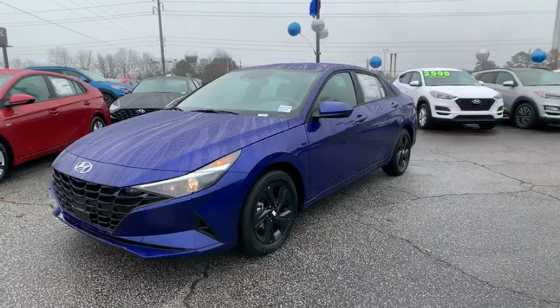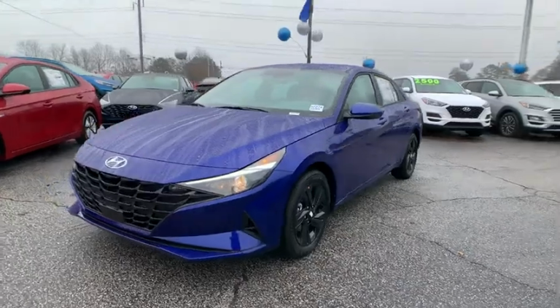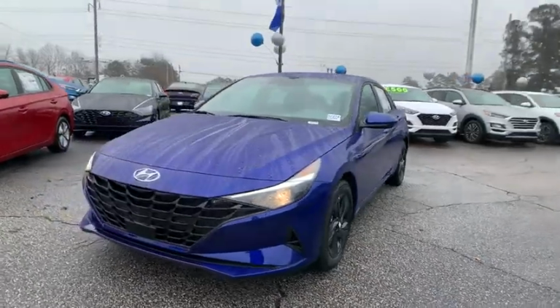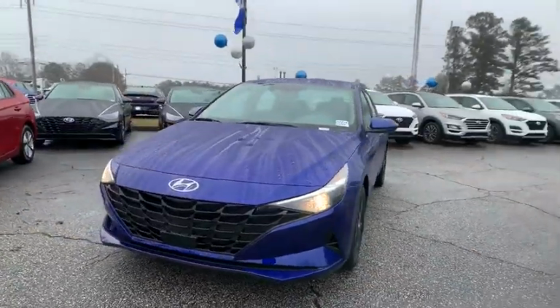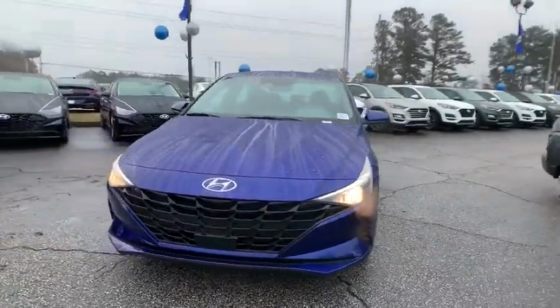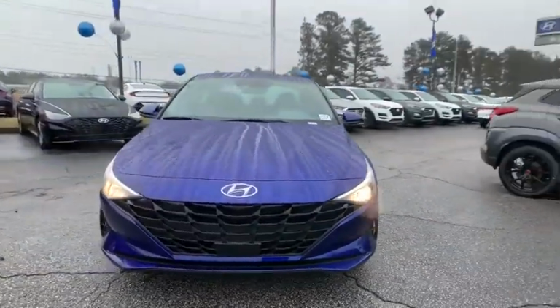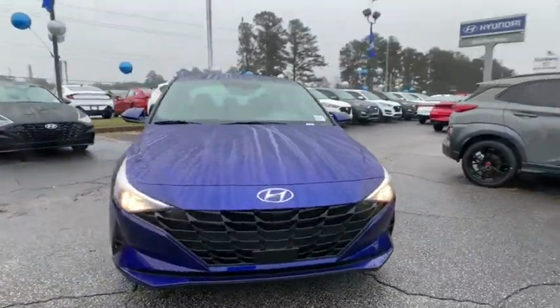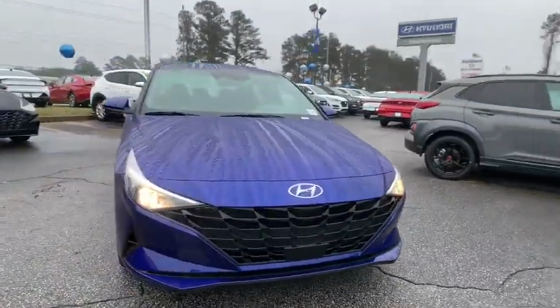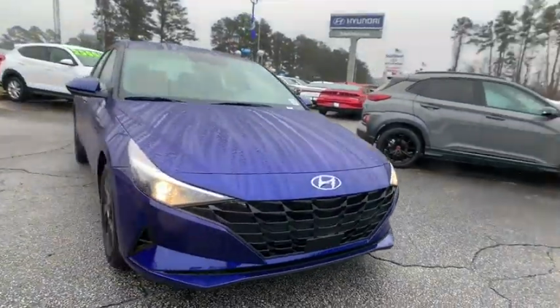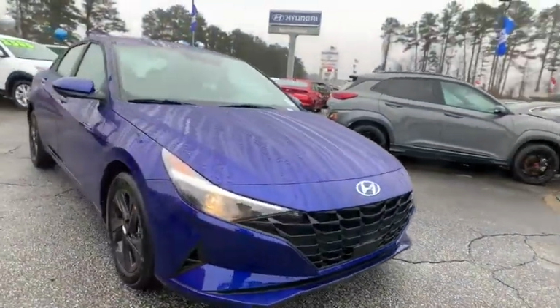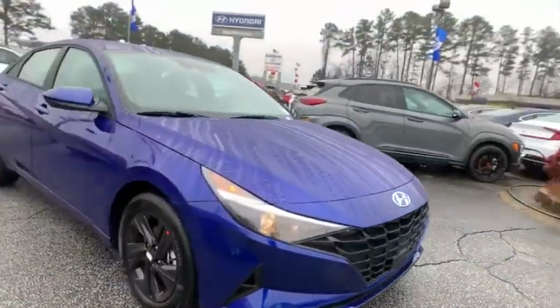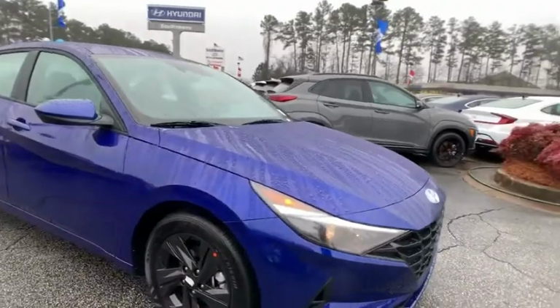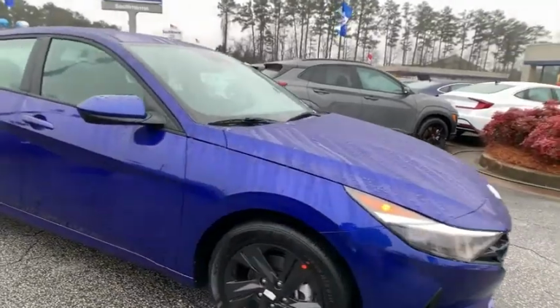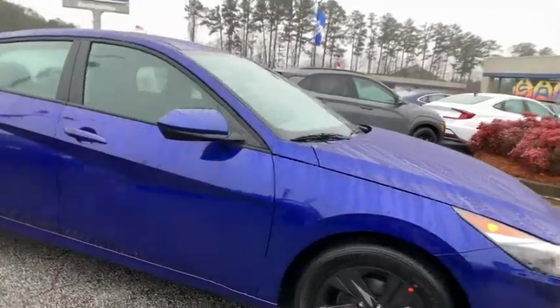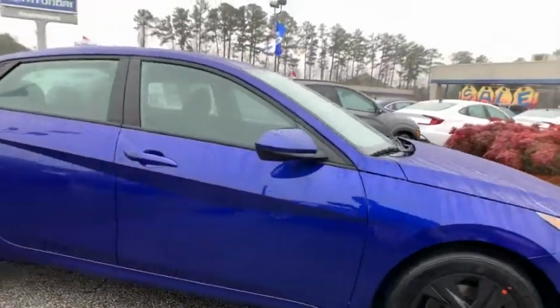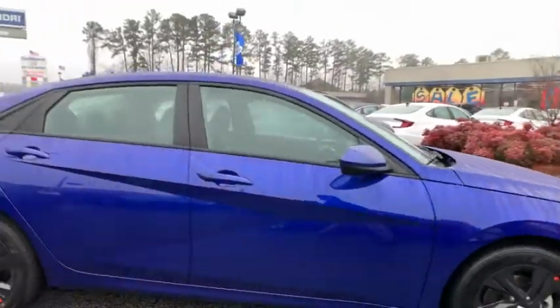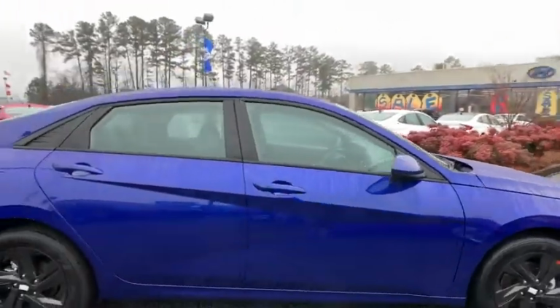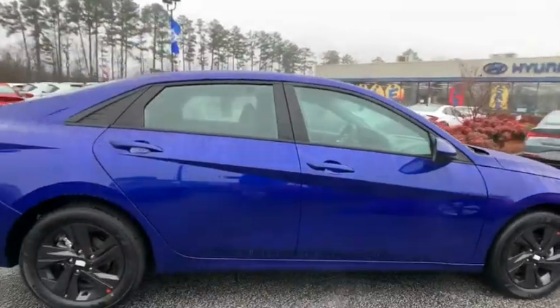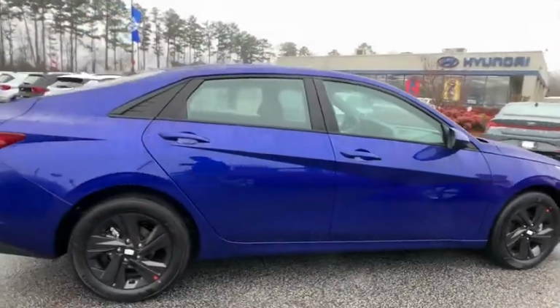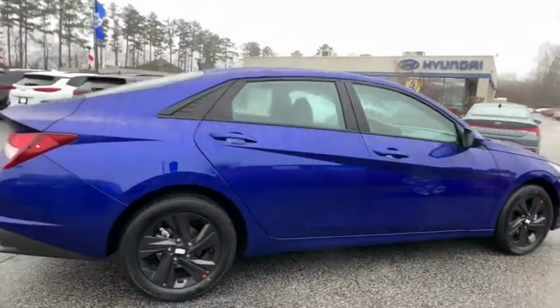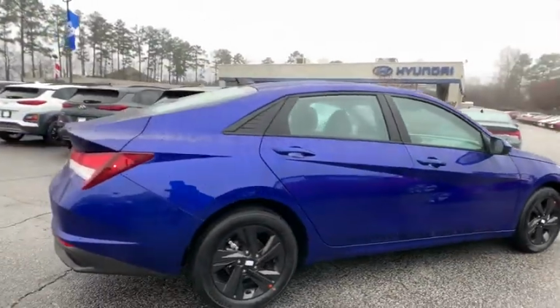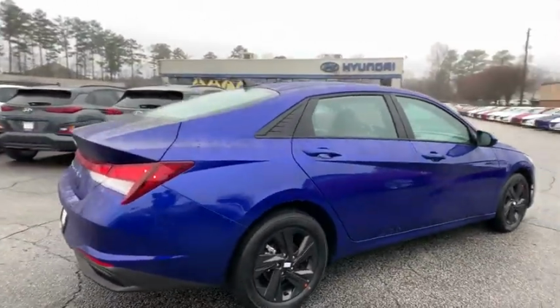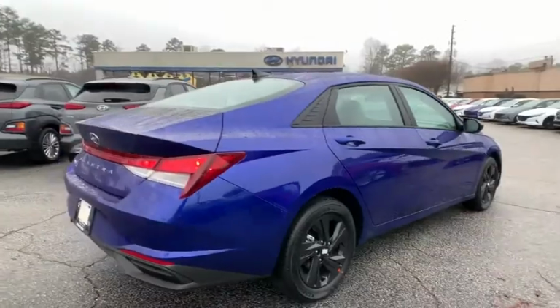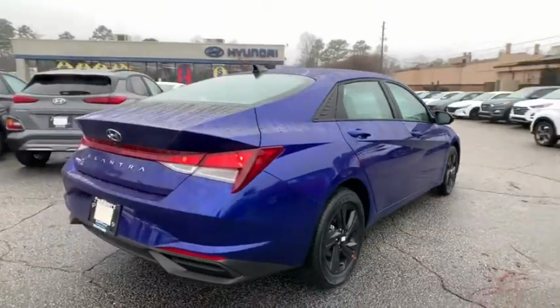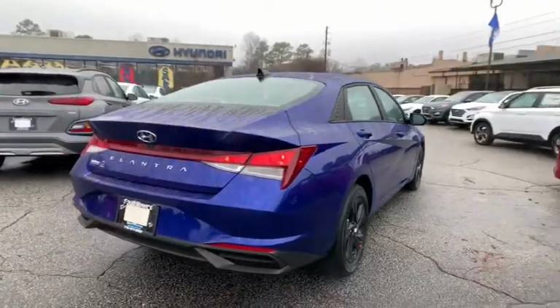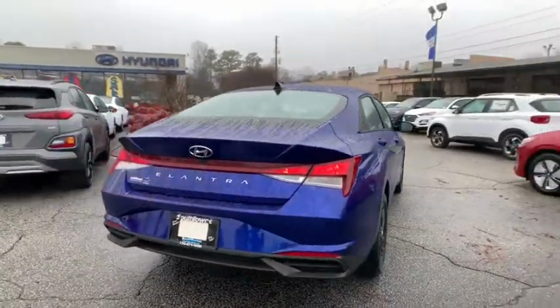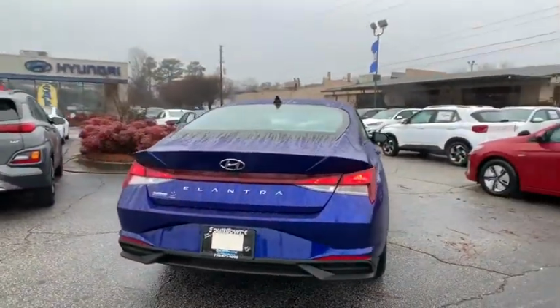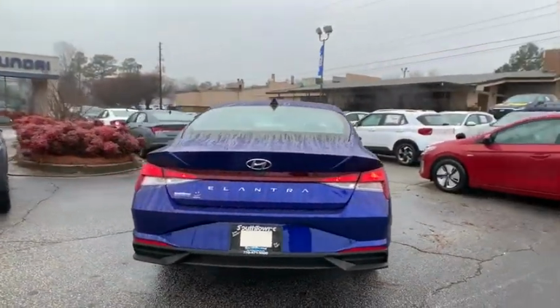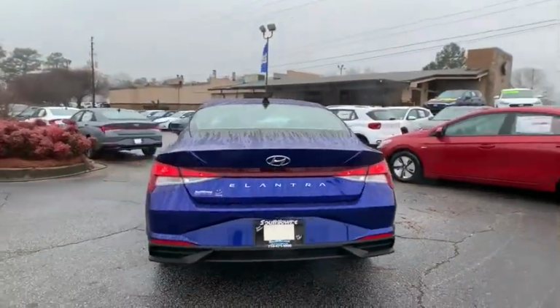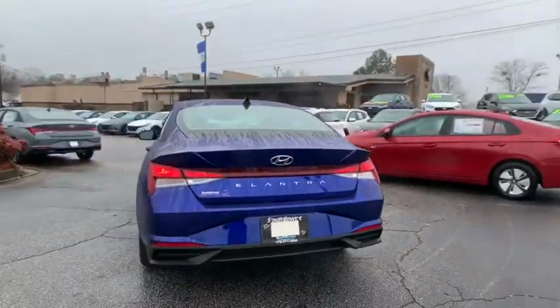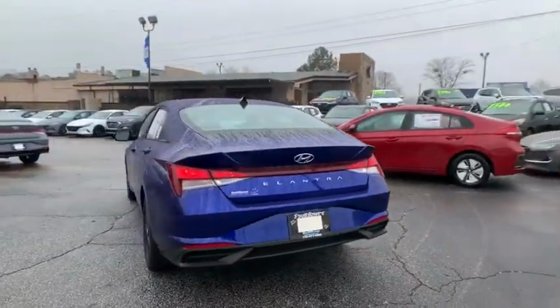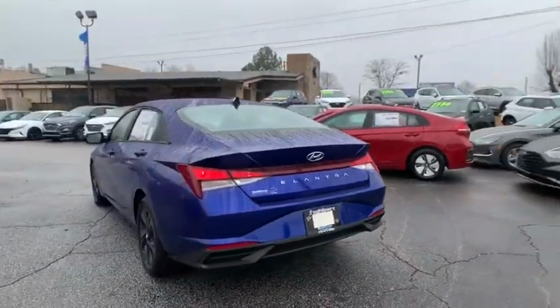Looking for the right vehicle? Check out the 2021 Hyundai Elantra. The Elantra boasts the most interior room in its class and gets an exceptional 35 mpg. With its luxurious standard features, the Elantra is an easy choice.